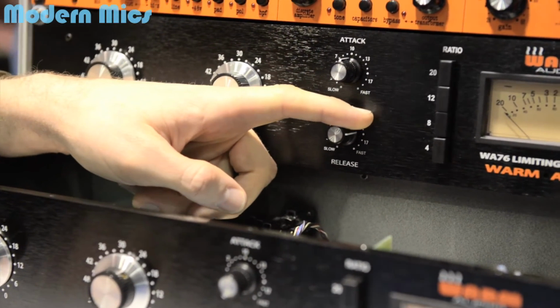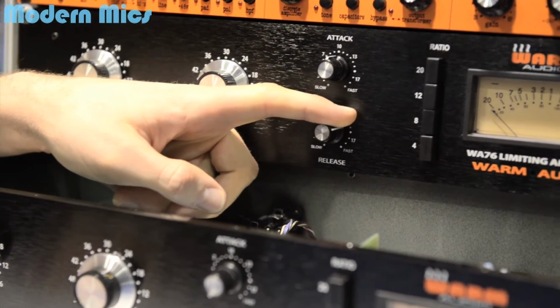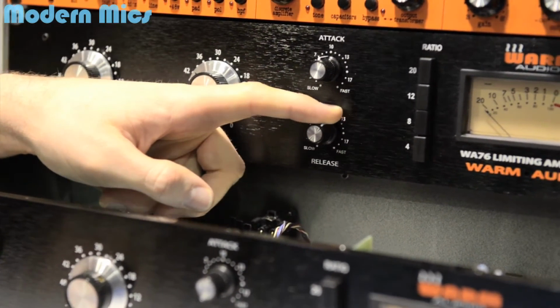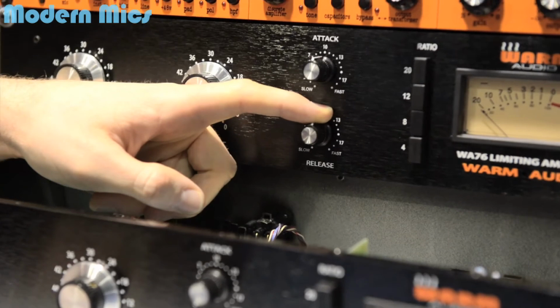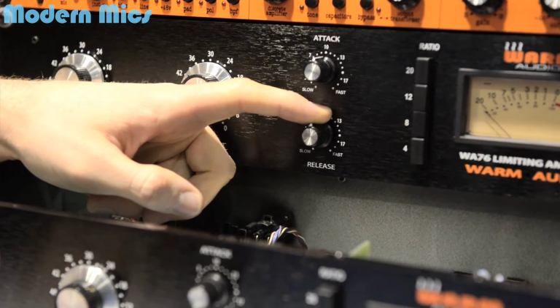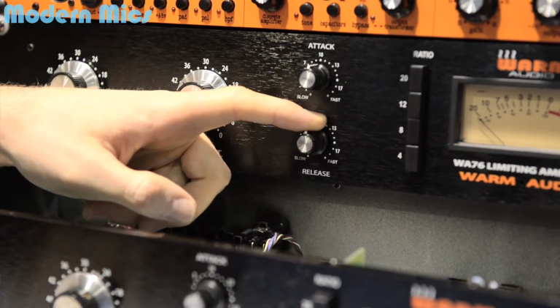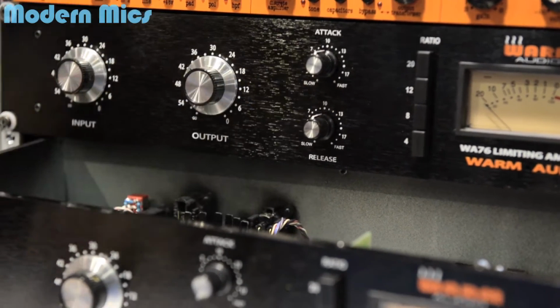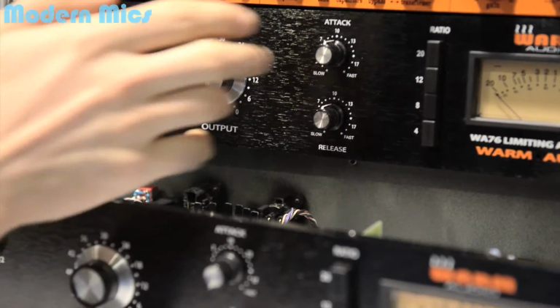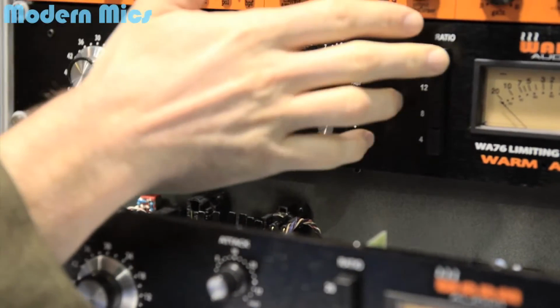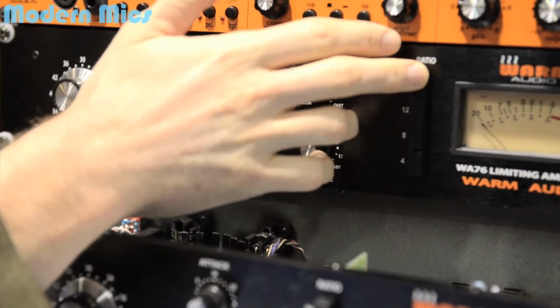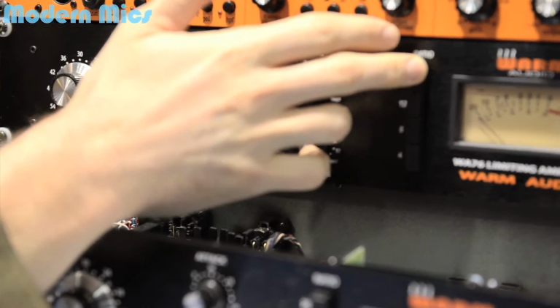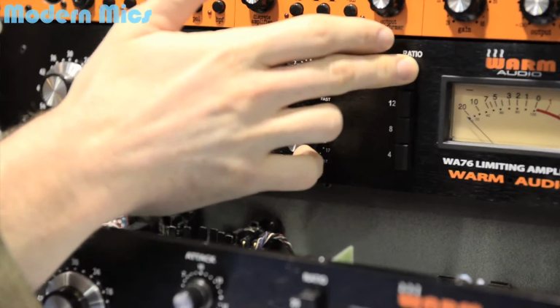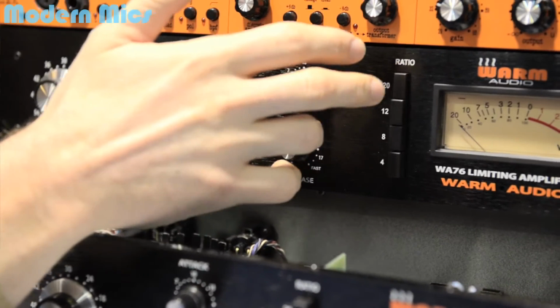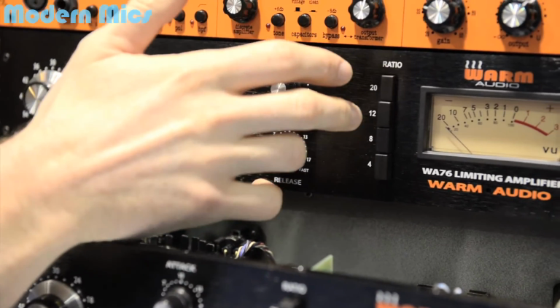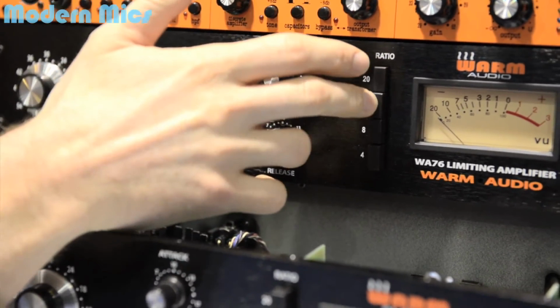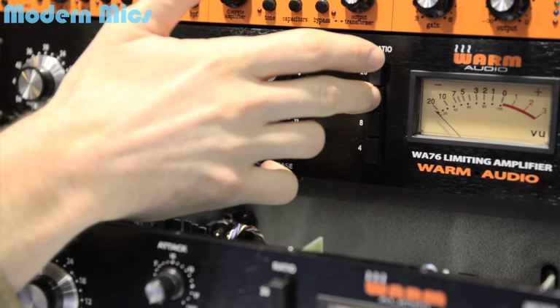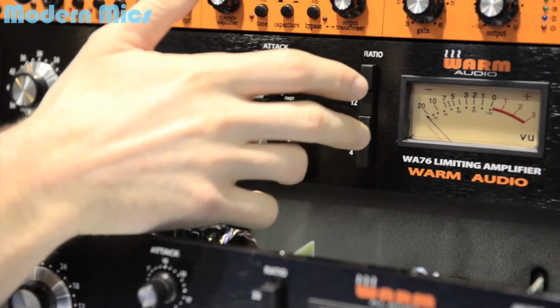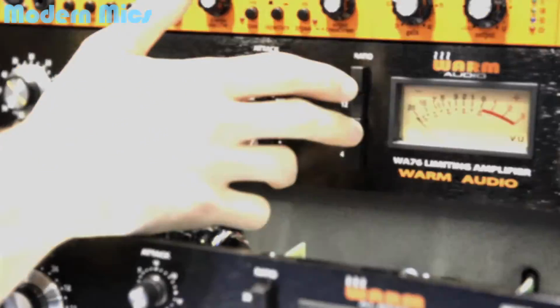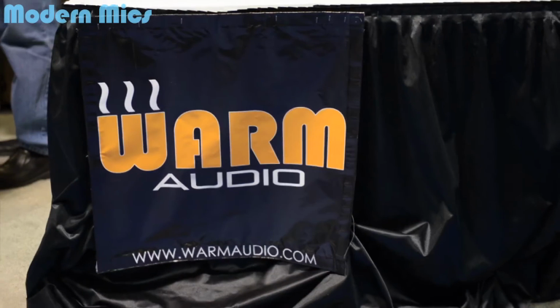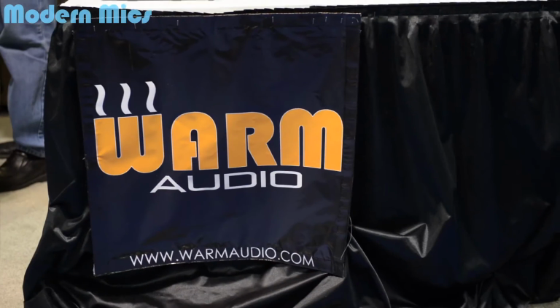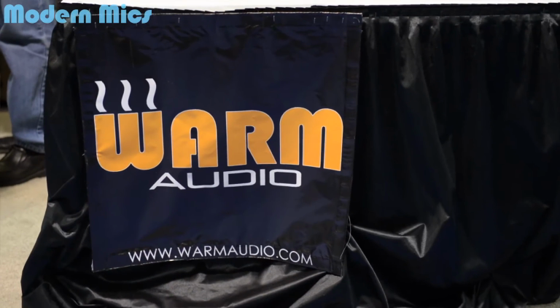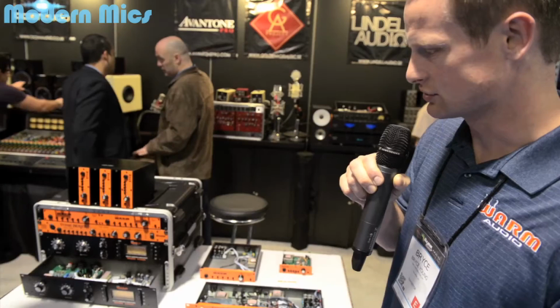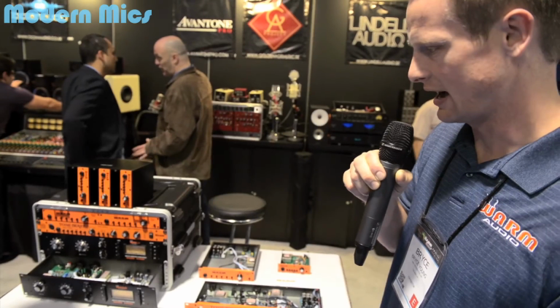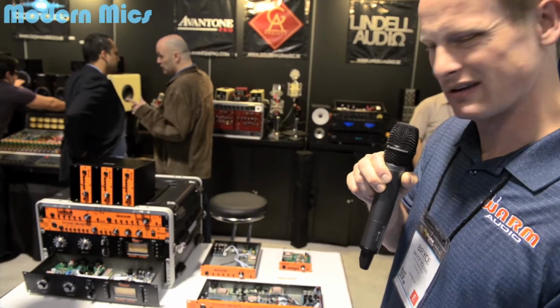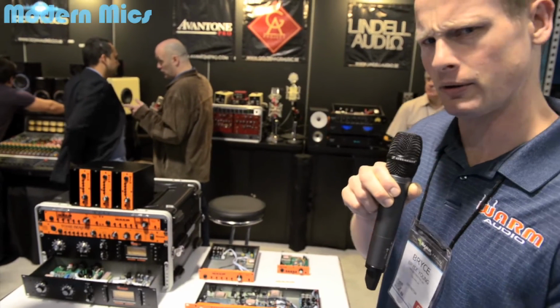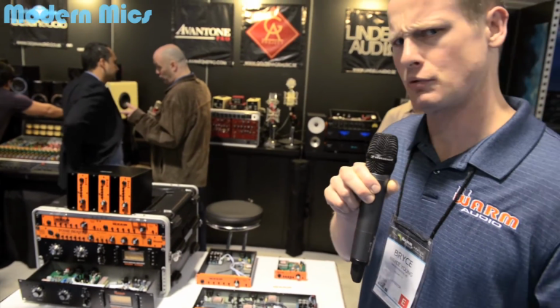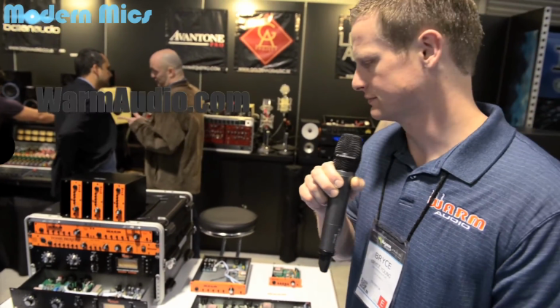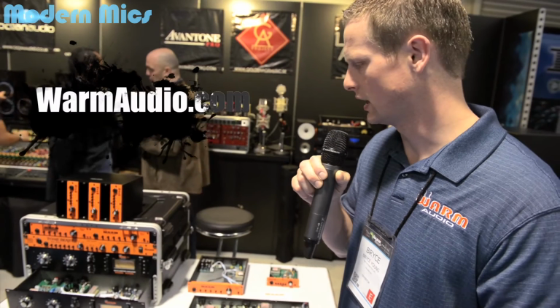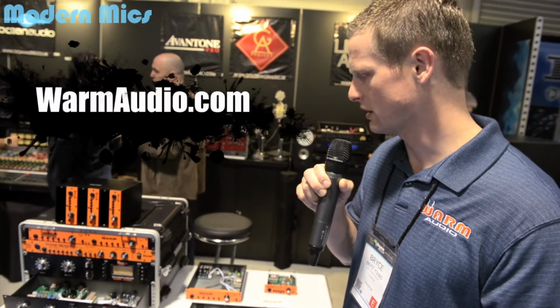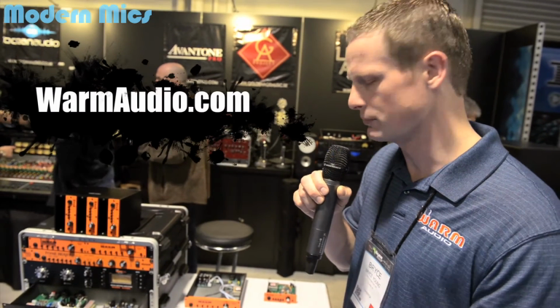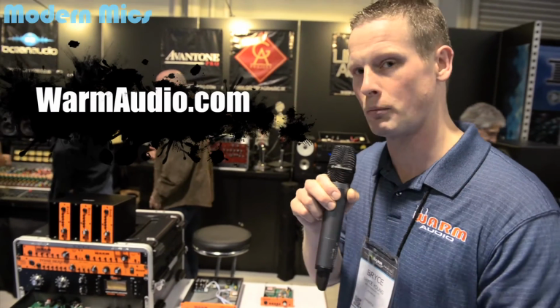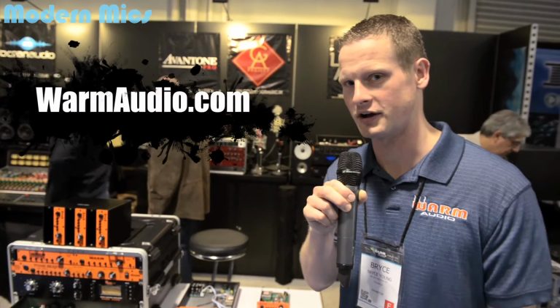It's a fully discrete circuit. Of course, it looks just like the original — that was a lot of the thinking. A lot of excitement about it; people are pretty stoked to try it out. It'll be available in about three weeks, and you can get more information at warmaudio.com.